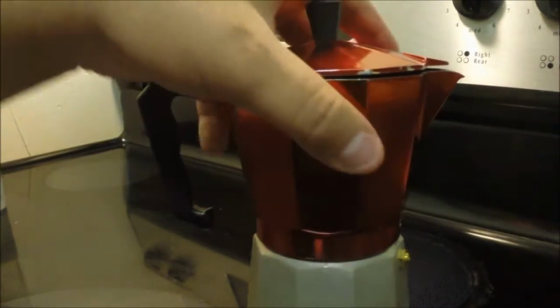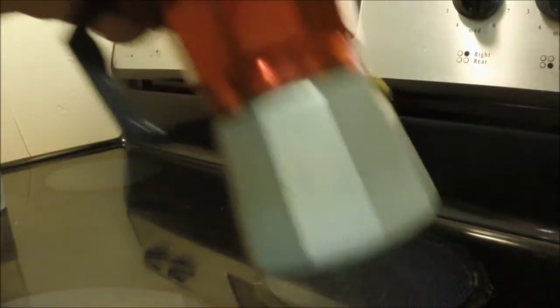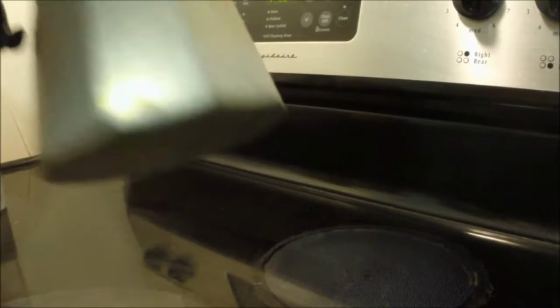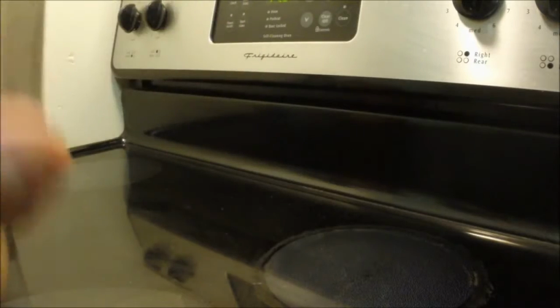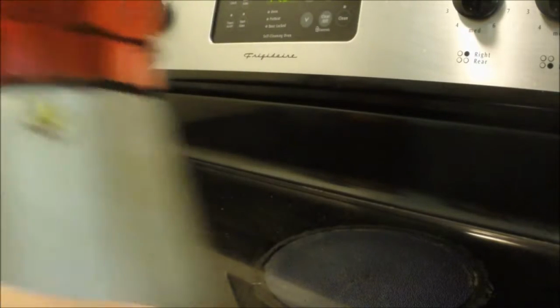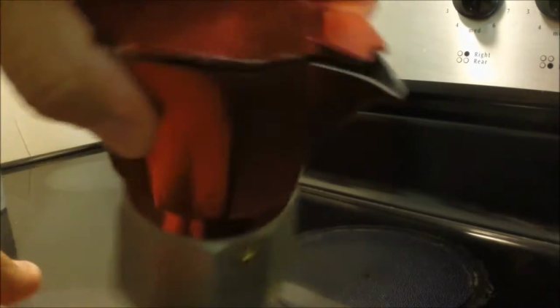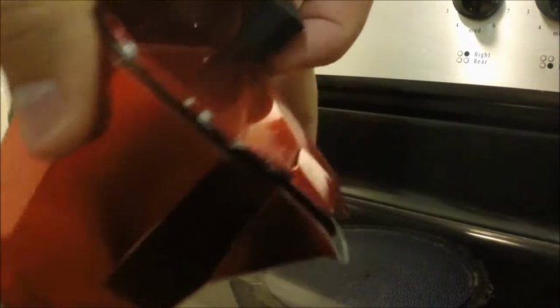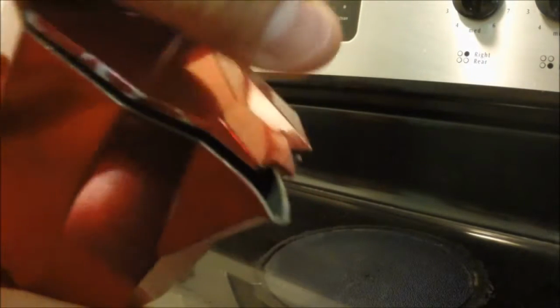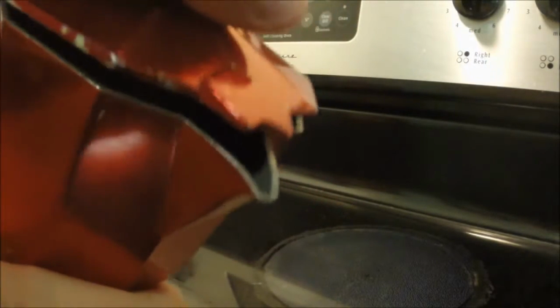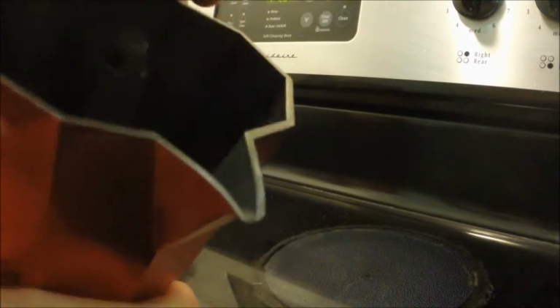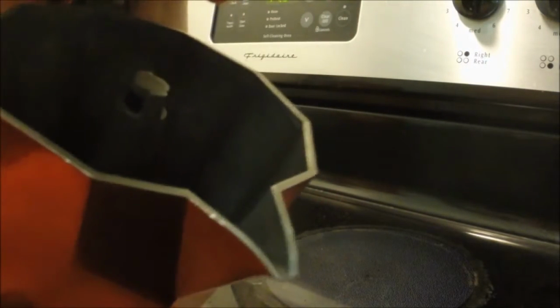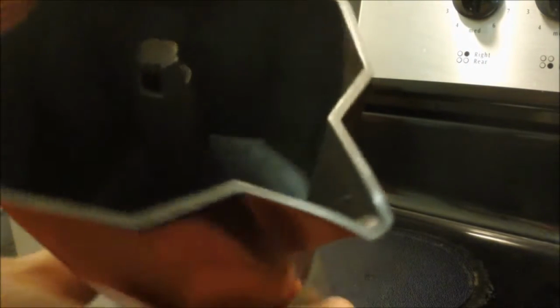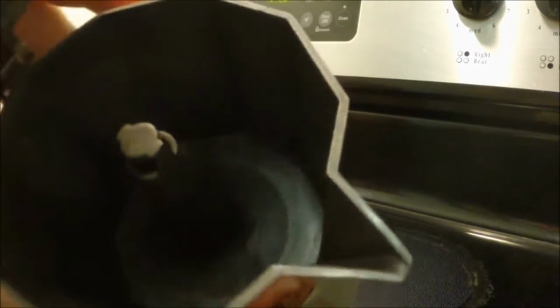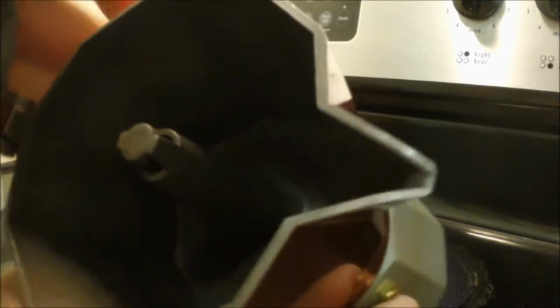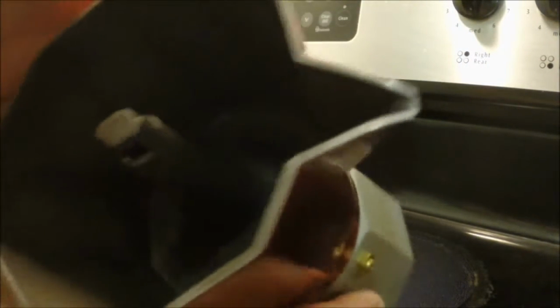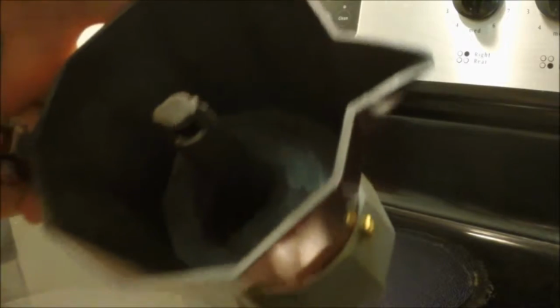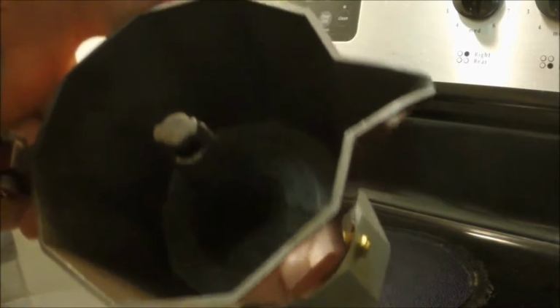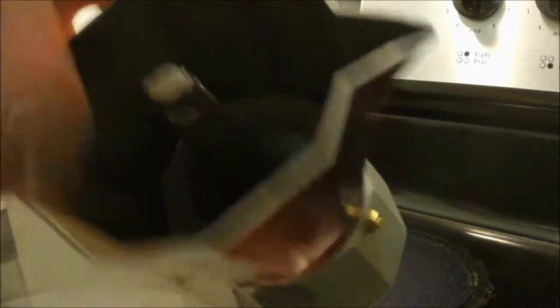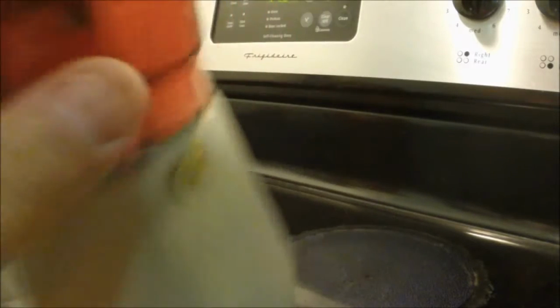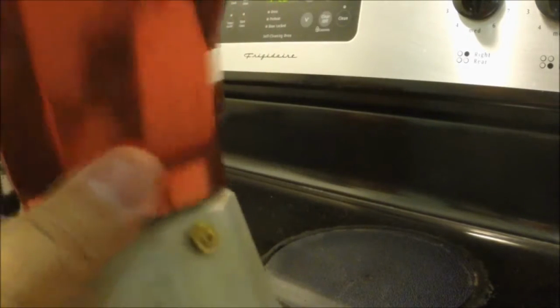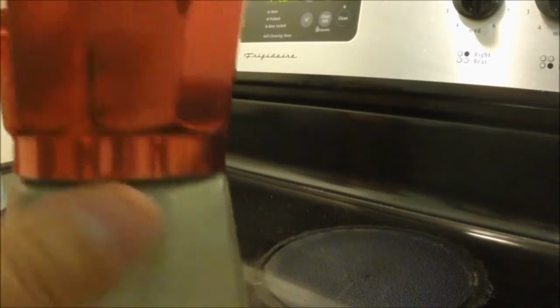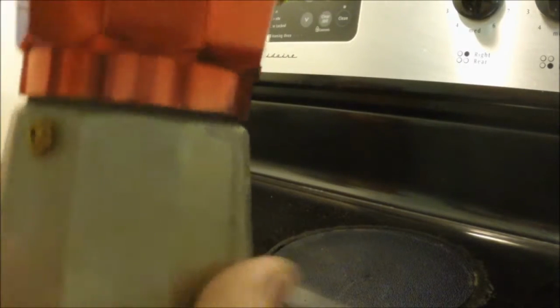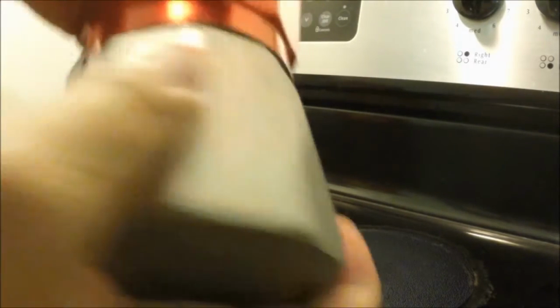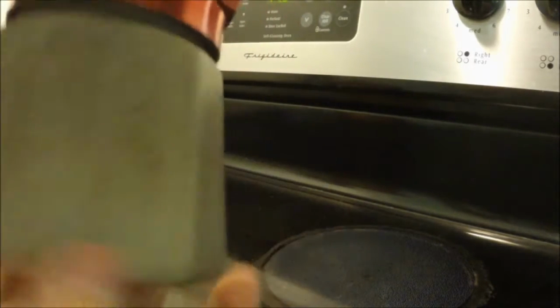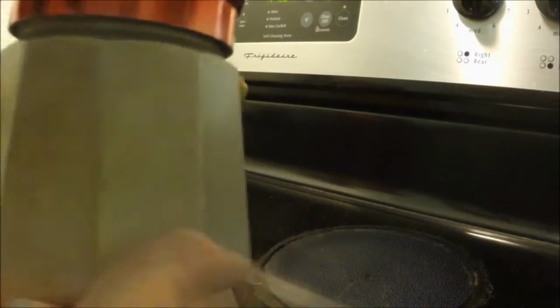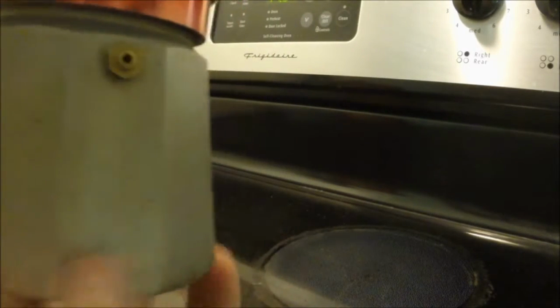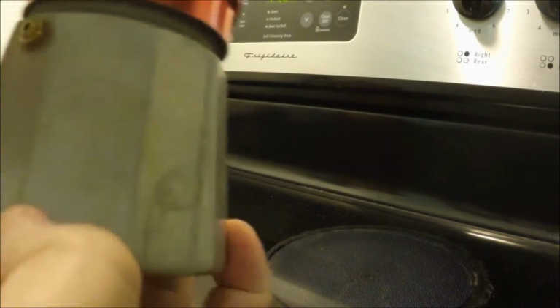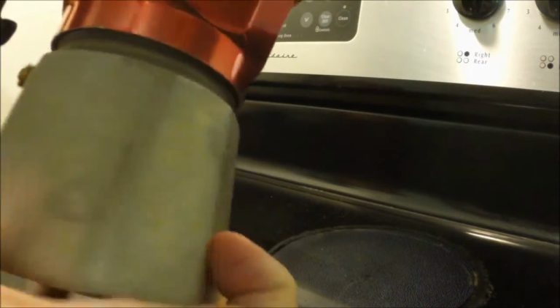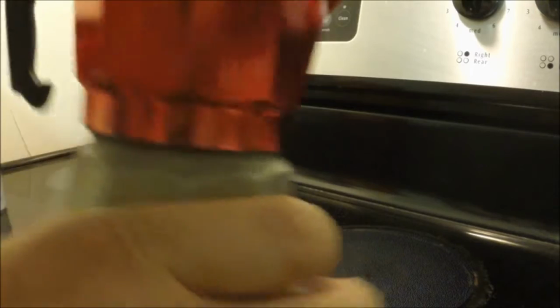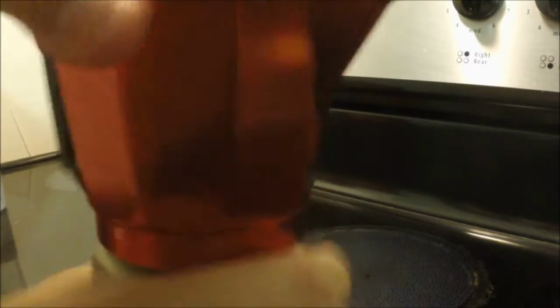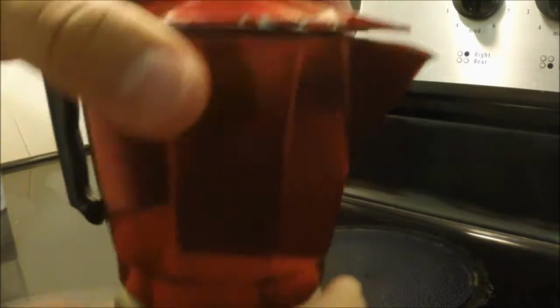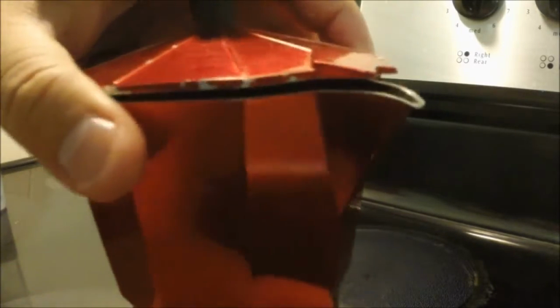It's for making espresso on your stovetop. Let me go ahead and take it apart and show you a little bit how it works, and then we're going to make some coffee with it.